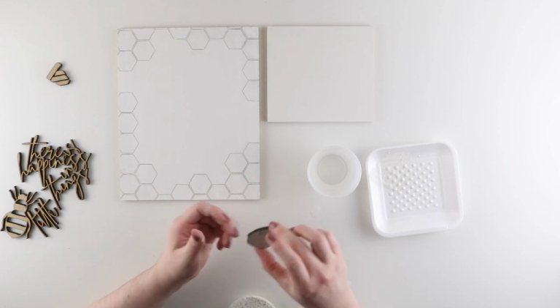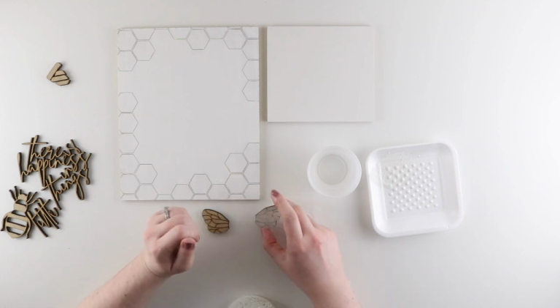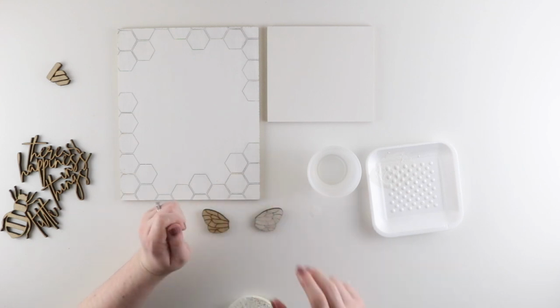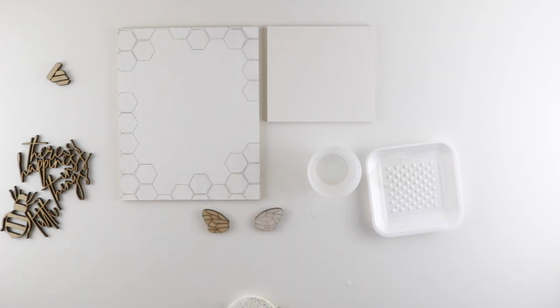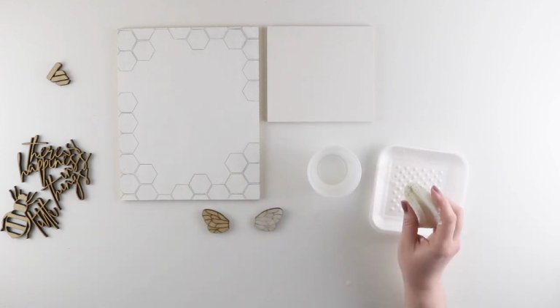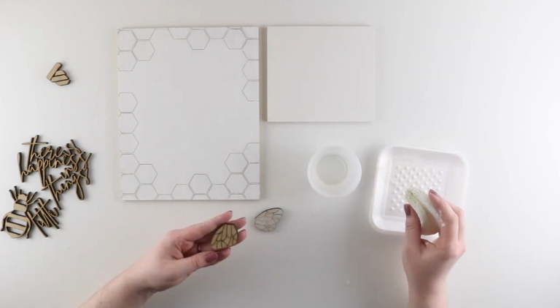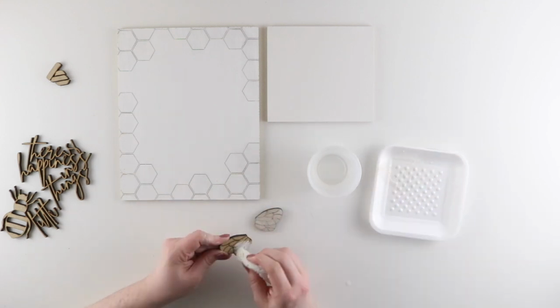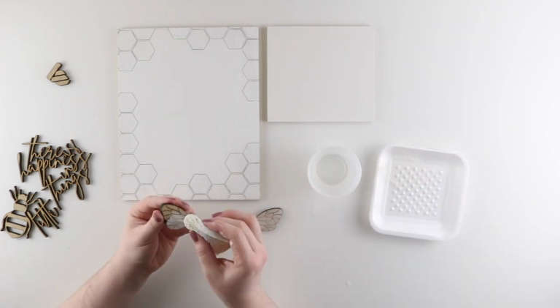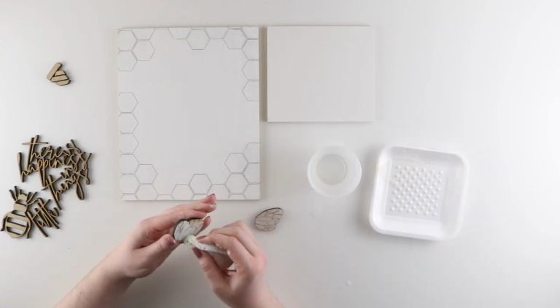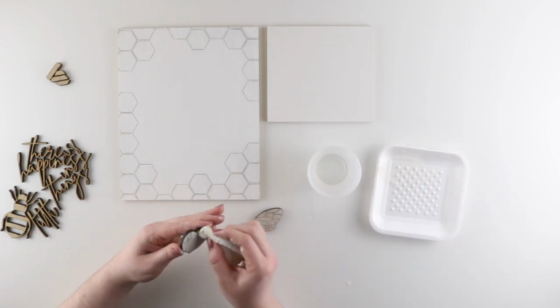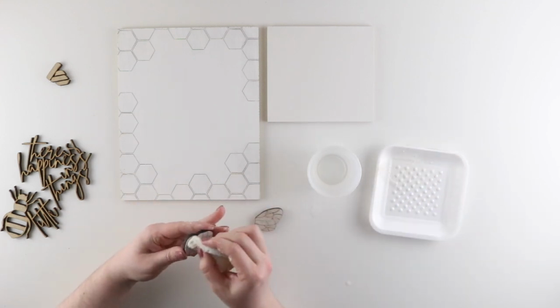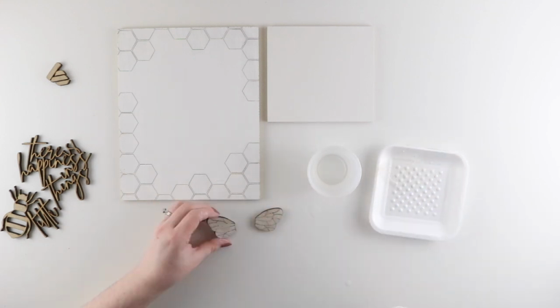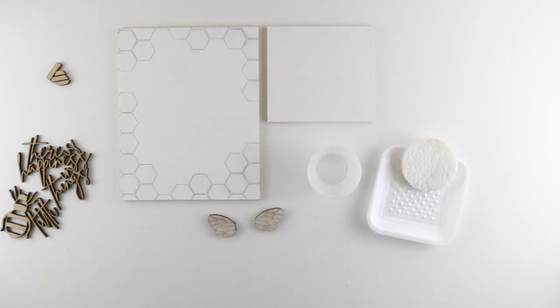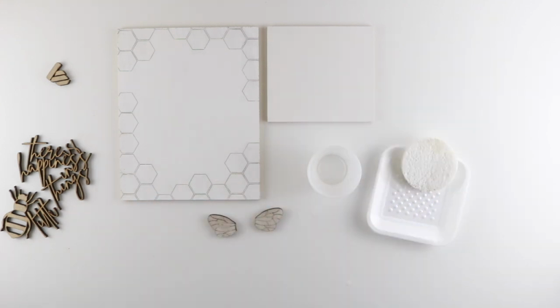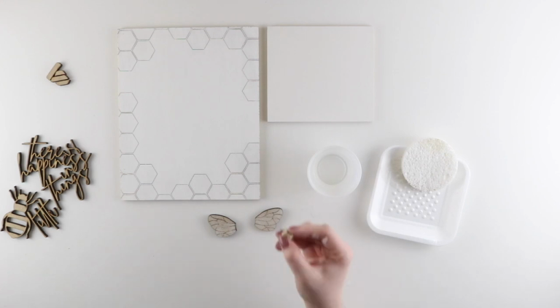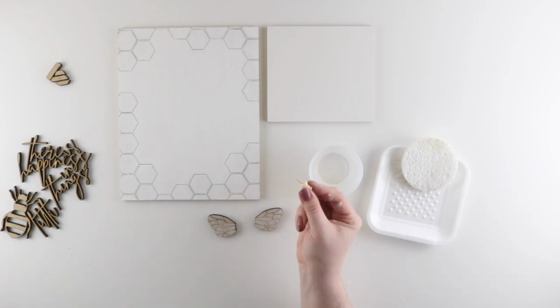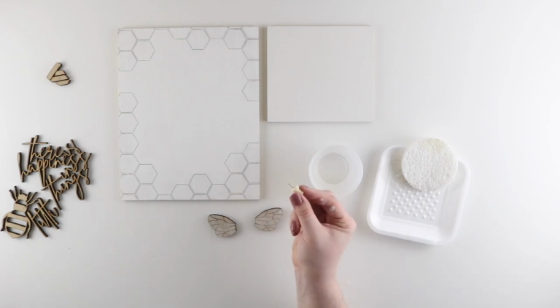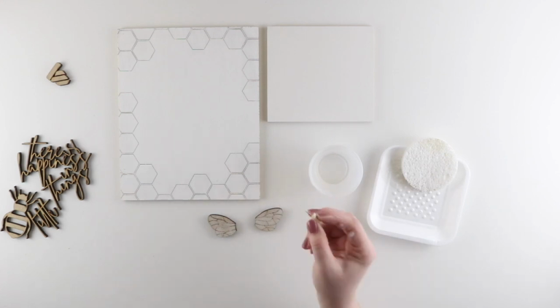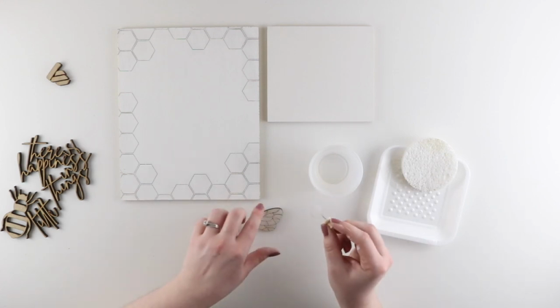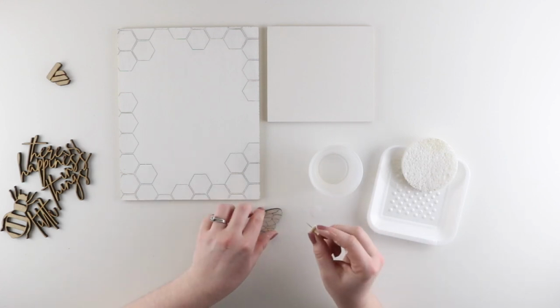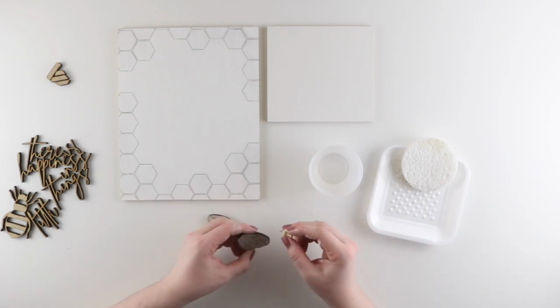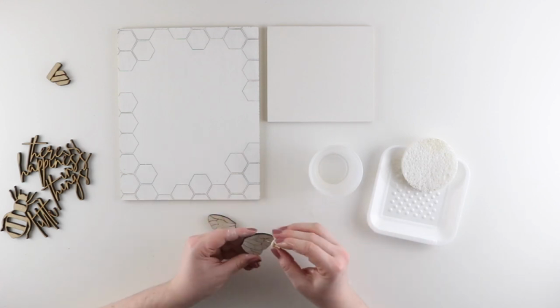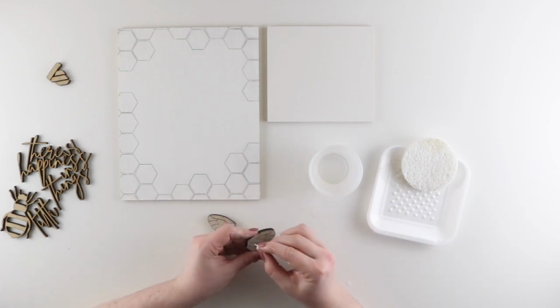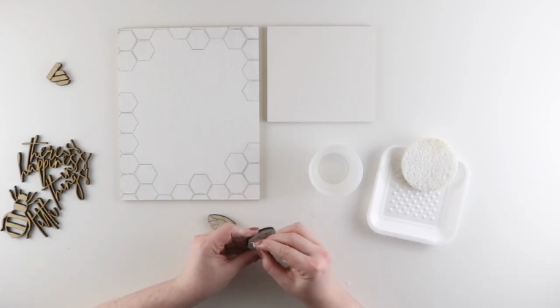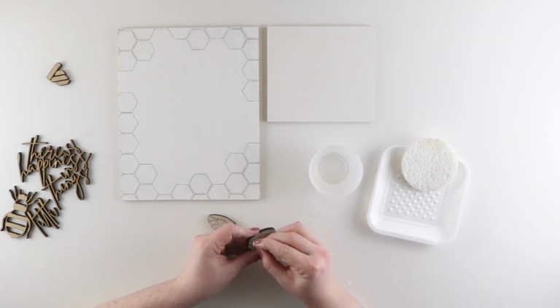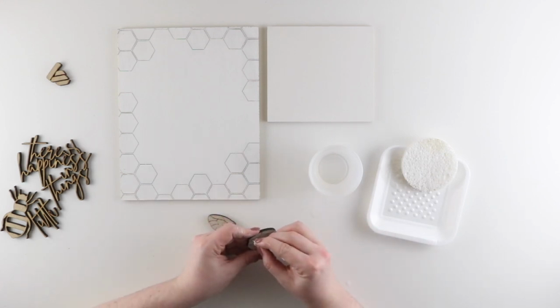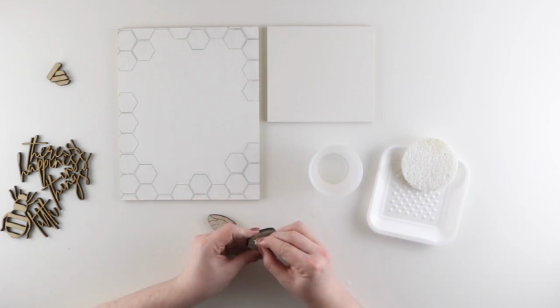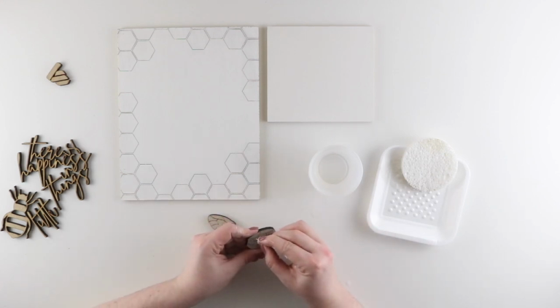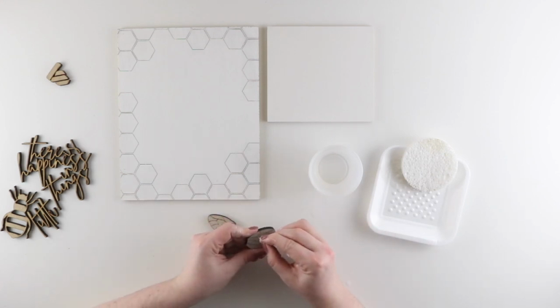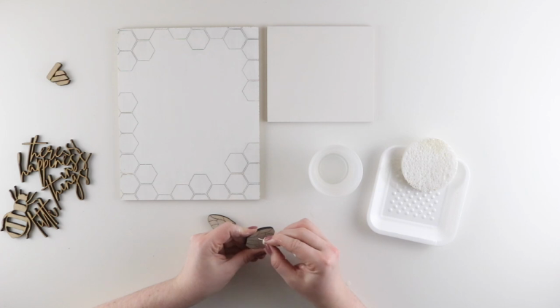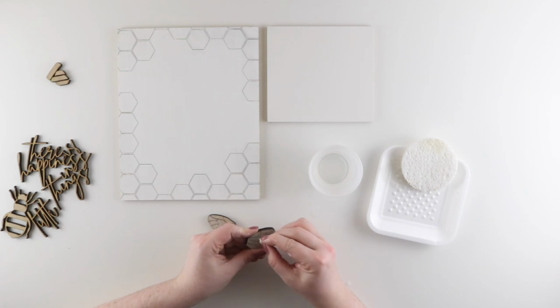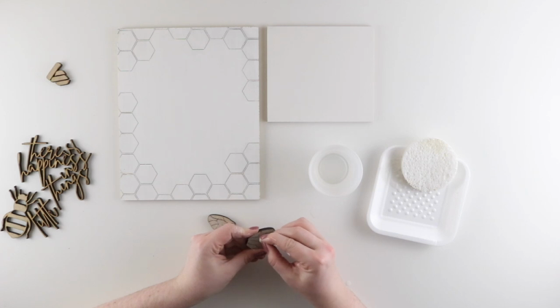Now I can repeat those steps for the other wing. Just like I did with the honeycomb insert, I'm going to use the same tack to remove the excess paint from the engraved lines of the wings.